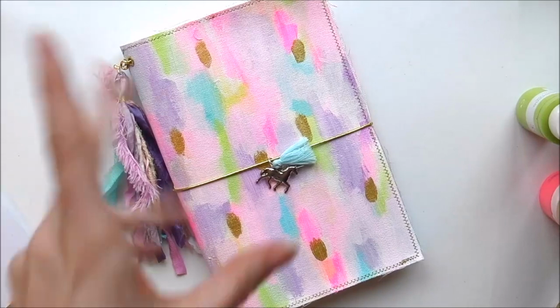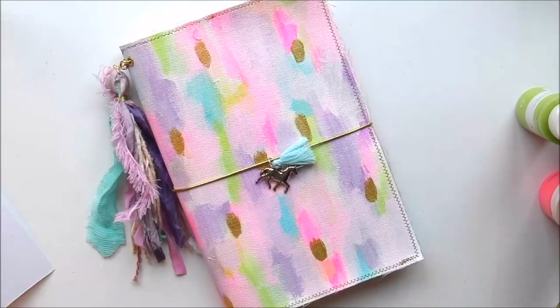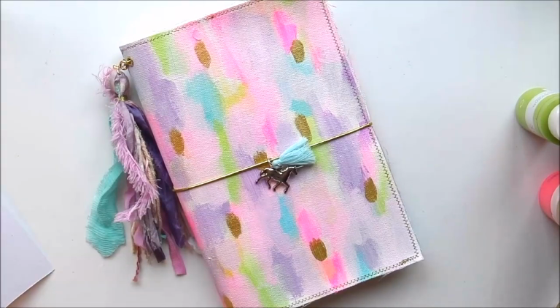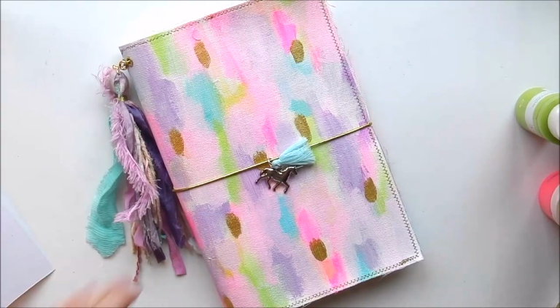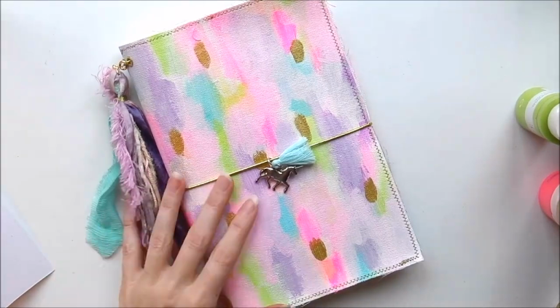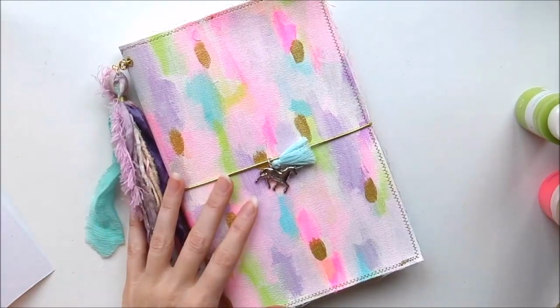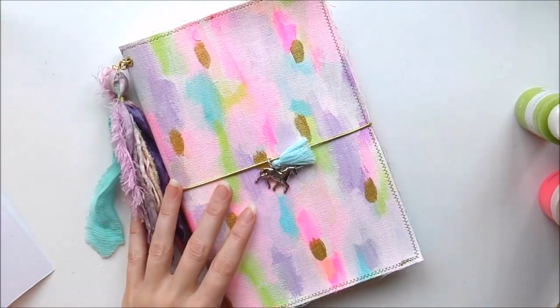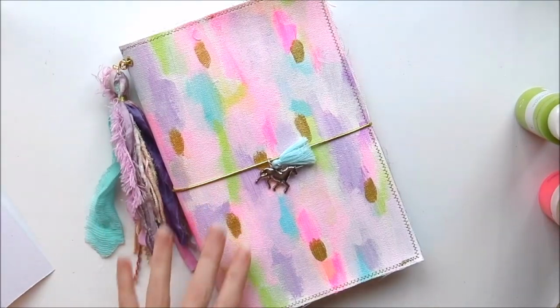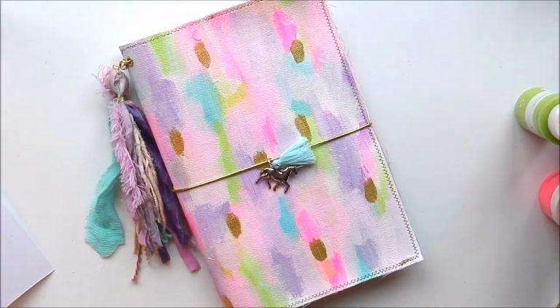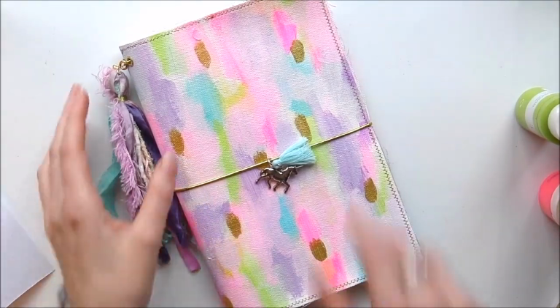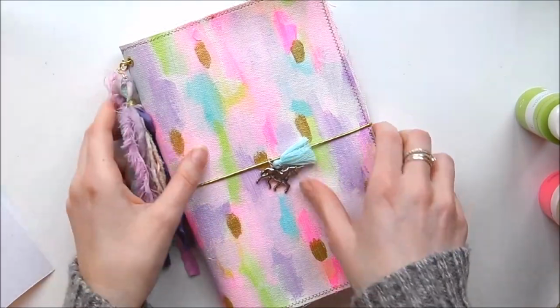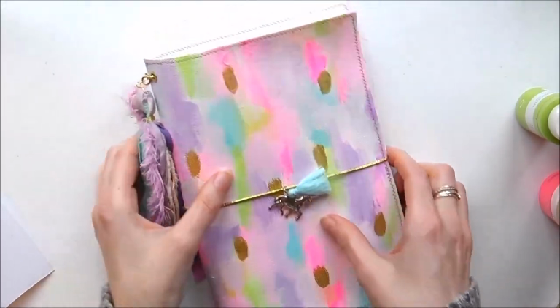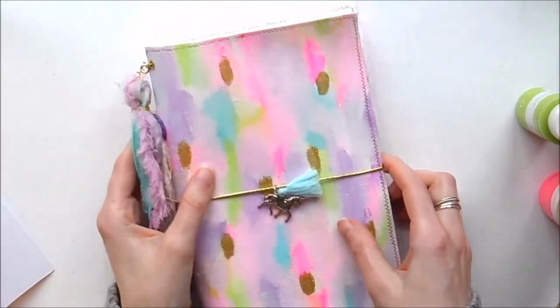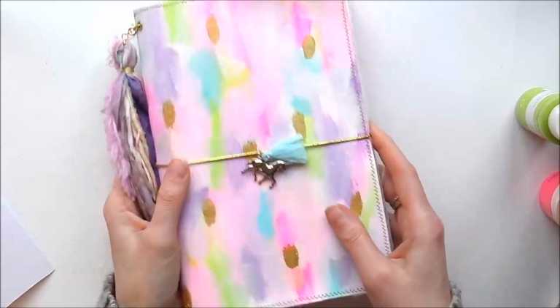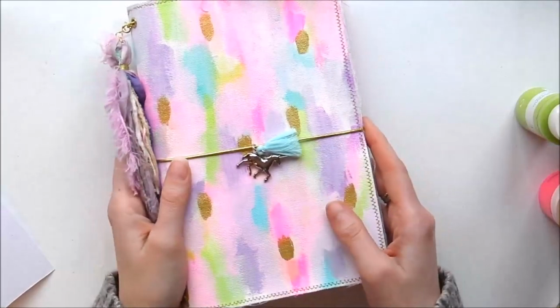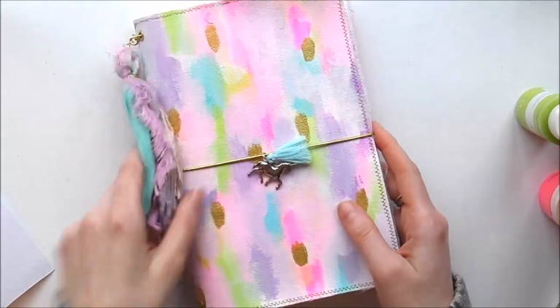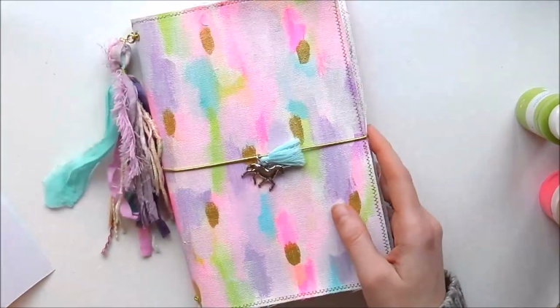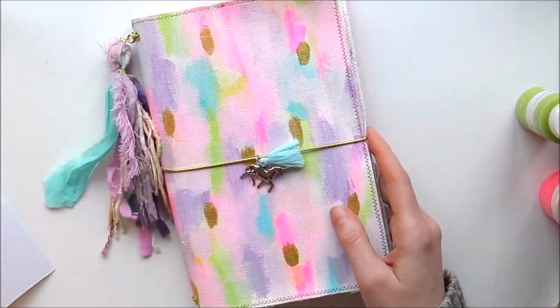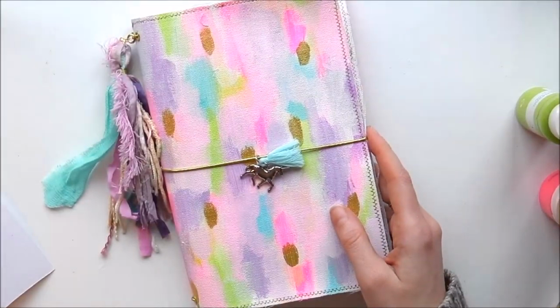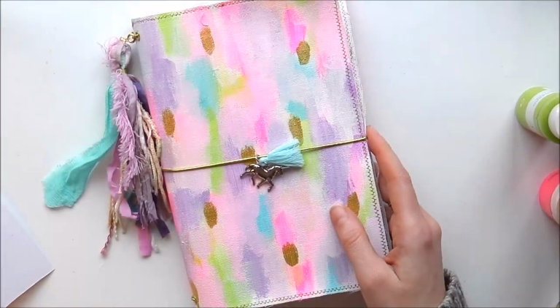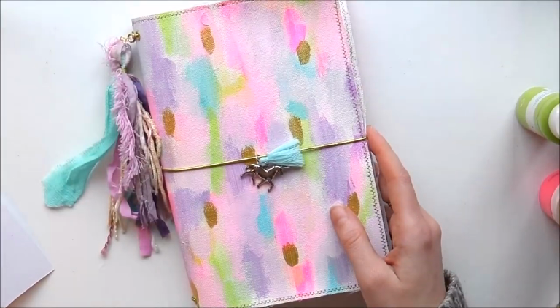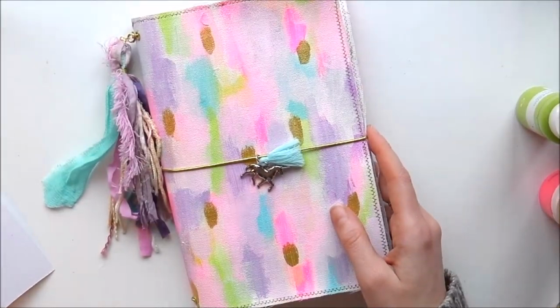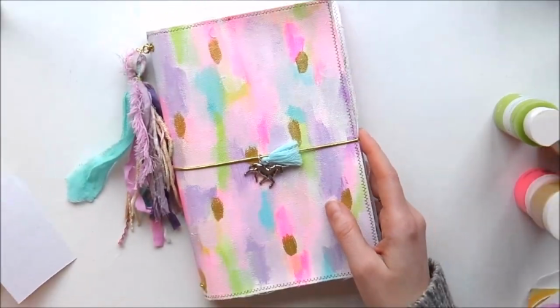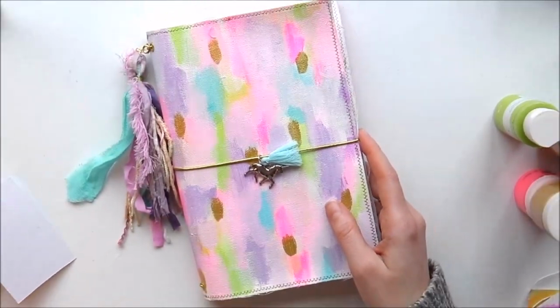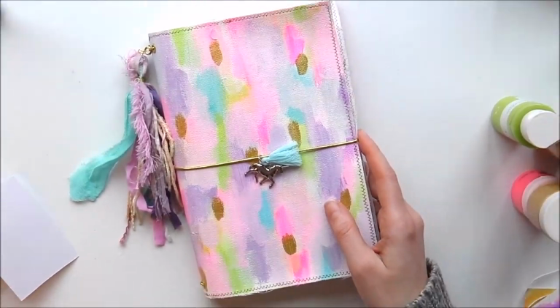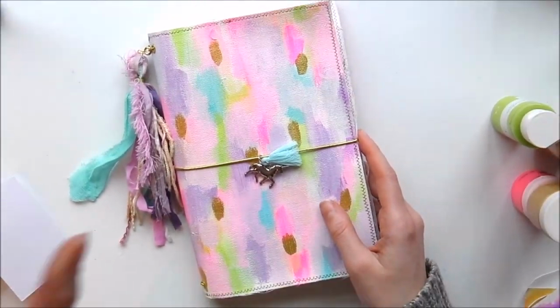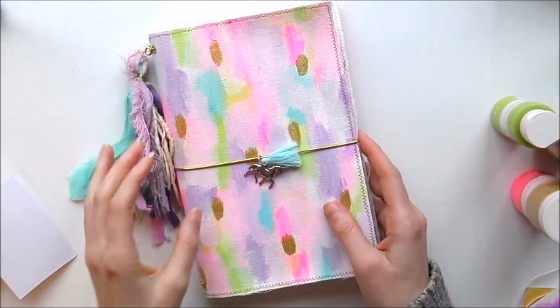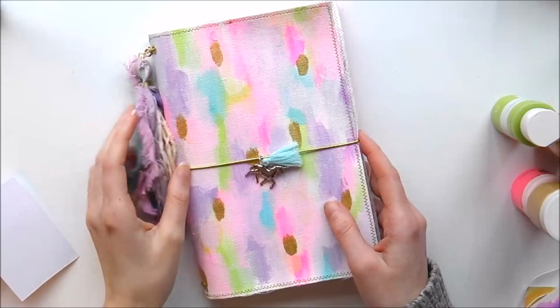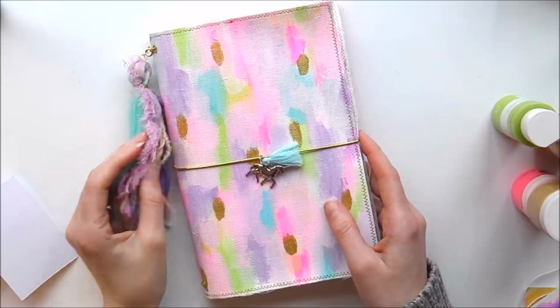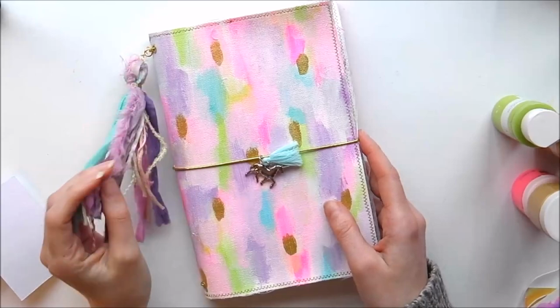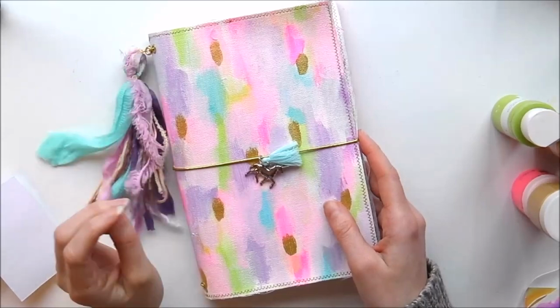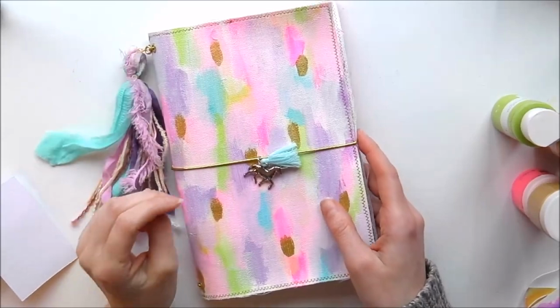Hi everyone, so this video is just a short one. I thought I'd show you what I made for my art journals.